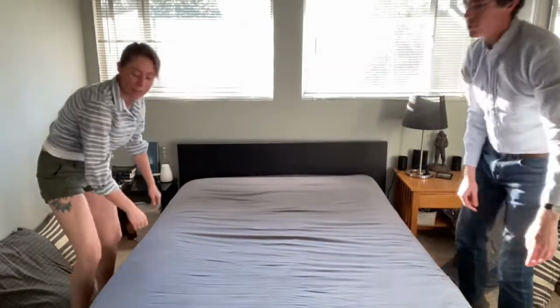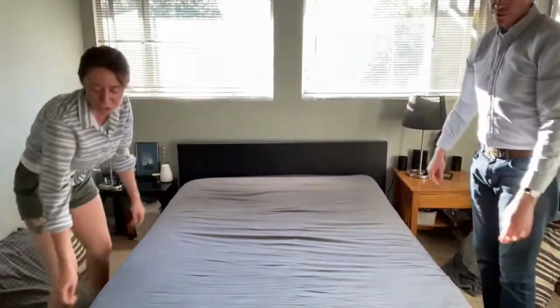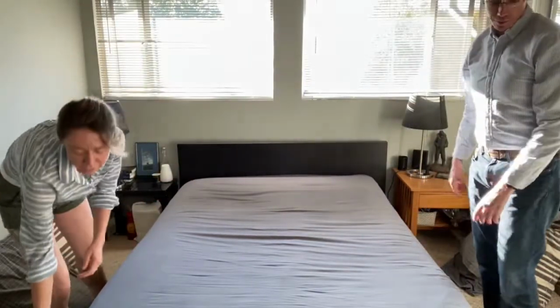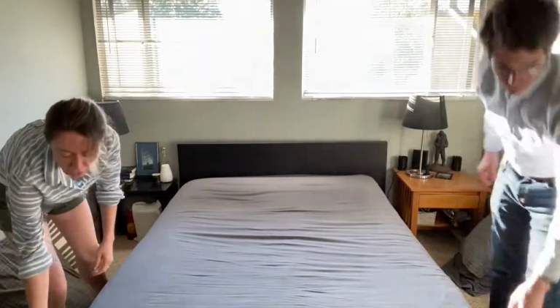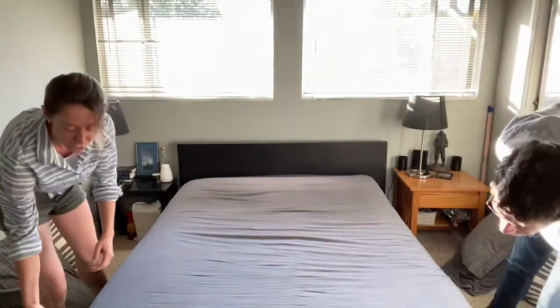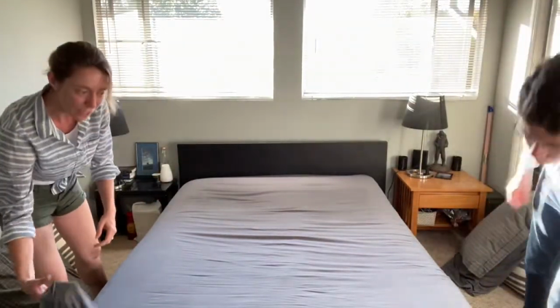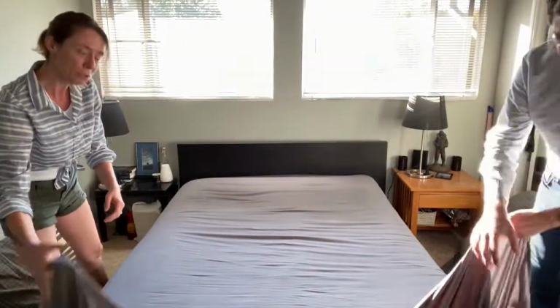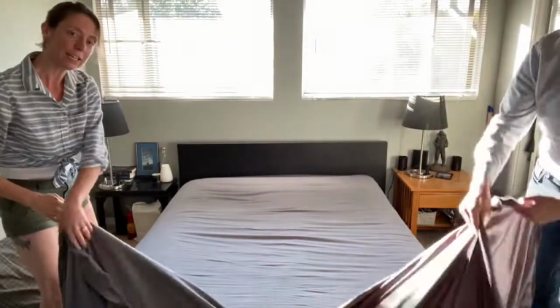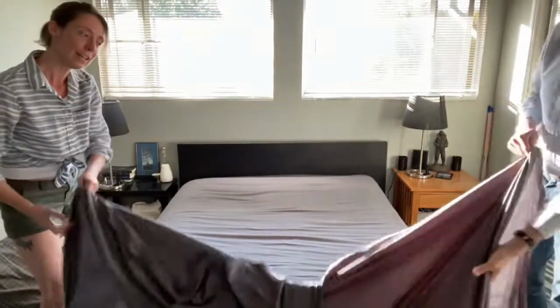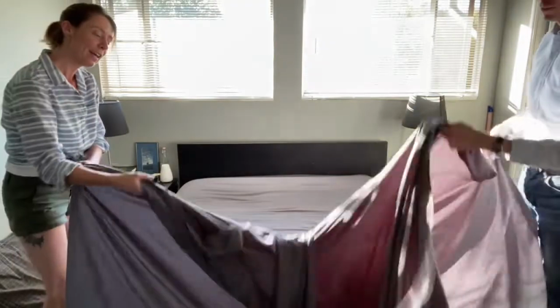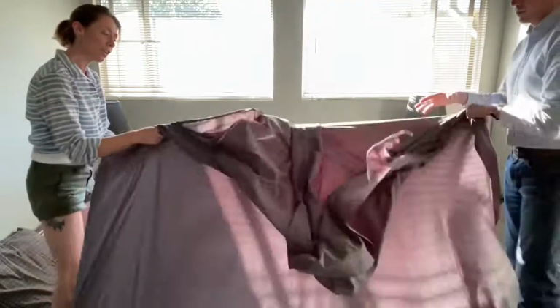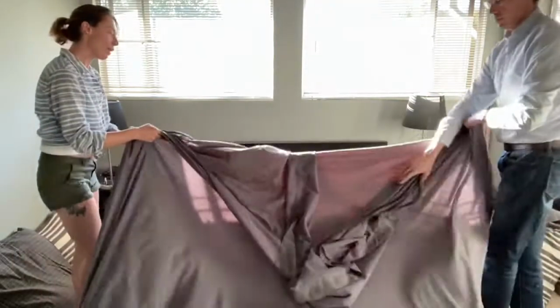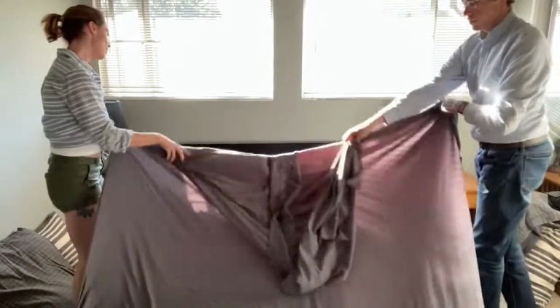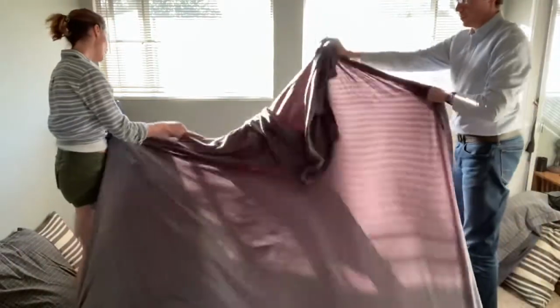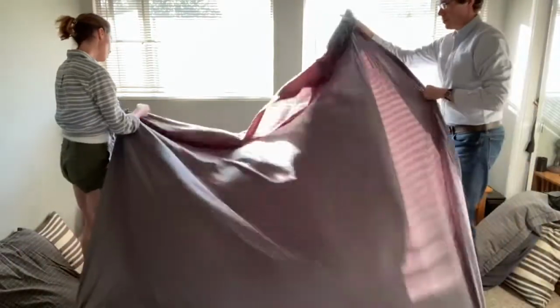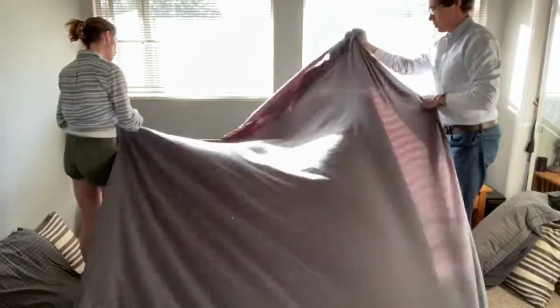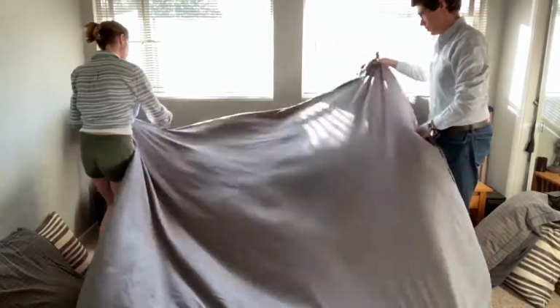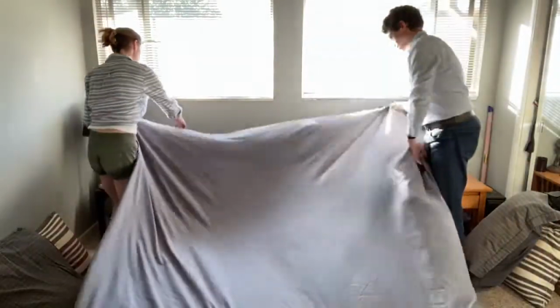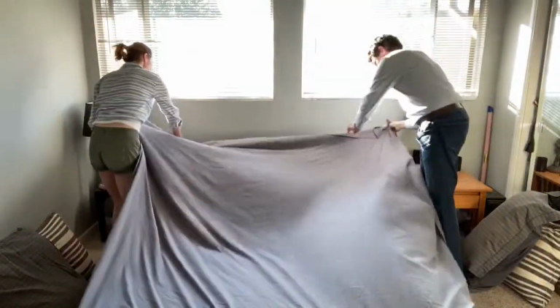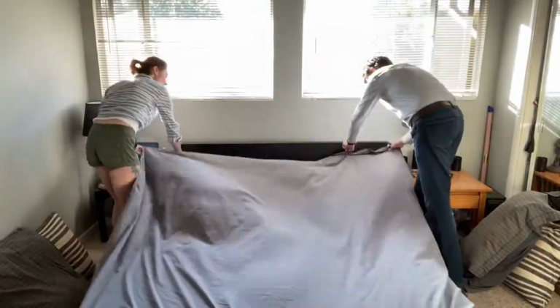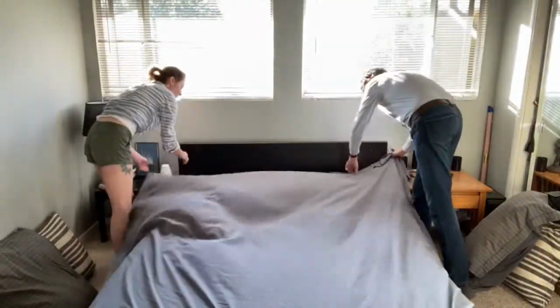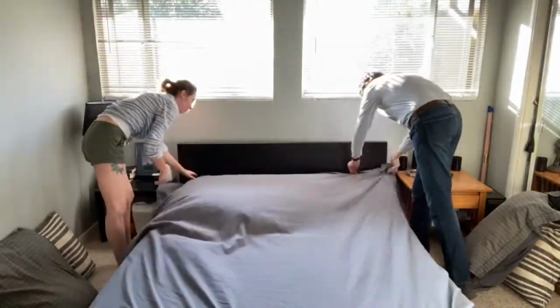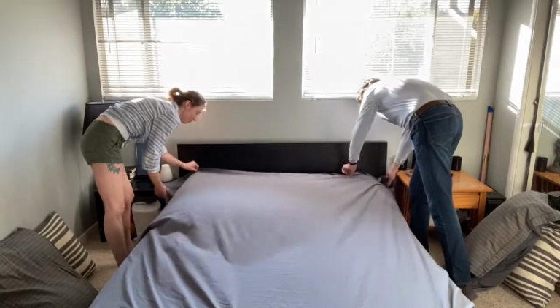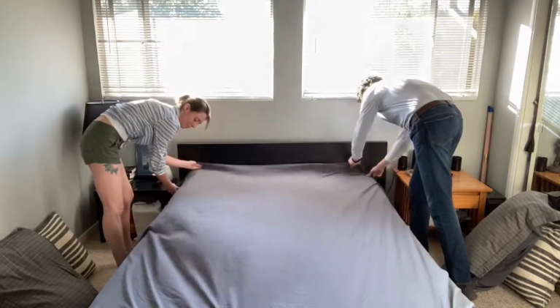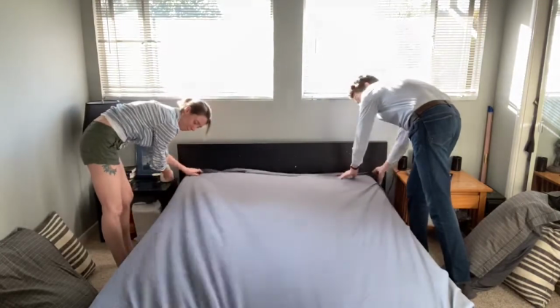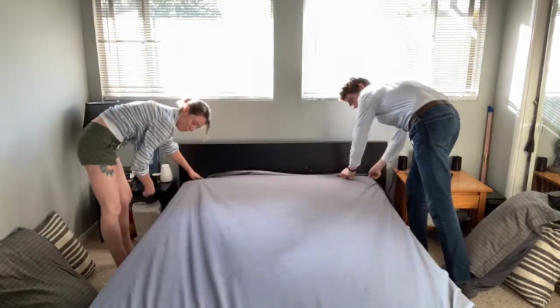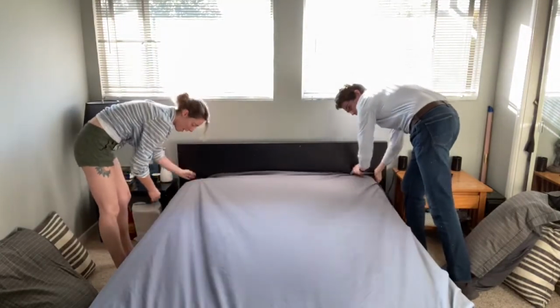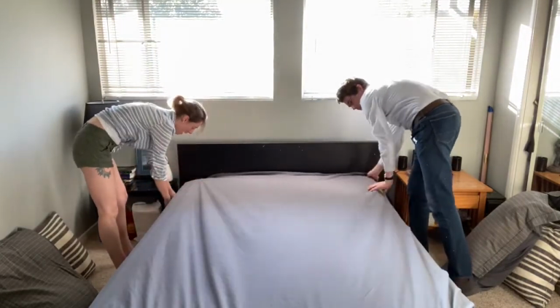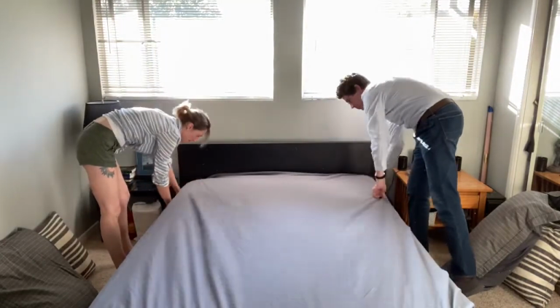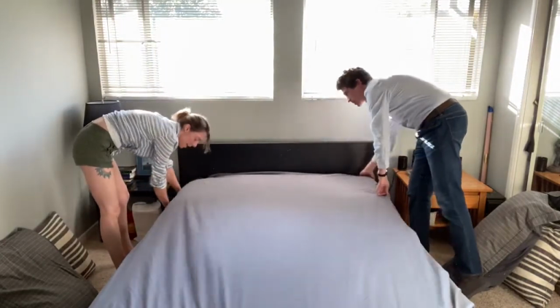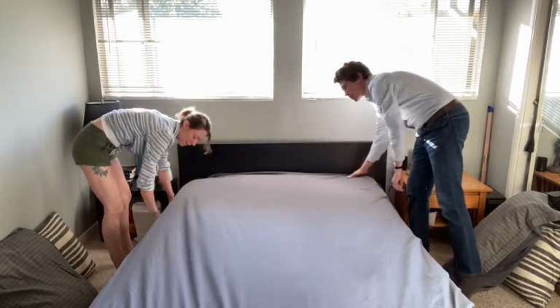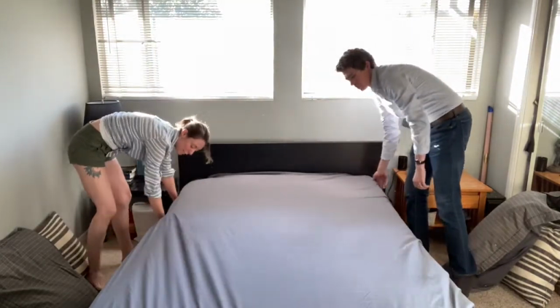Next you're gonna take your sheet, your top sheet, and you're gonna pull it up all the way to the very top of the bed. I like to tuck it in on the sides too.